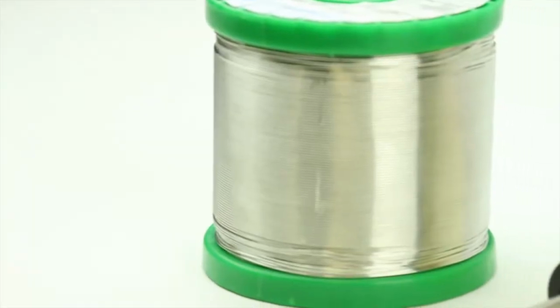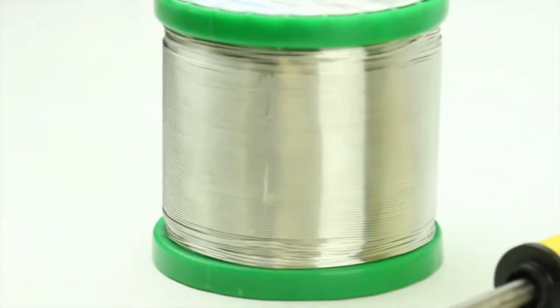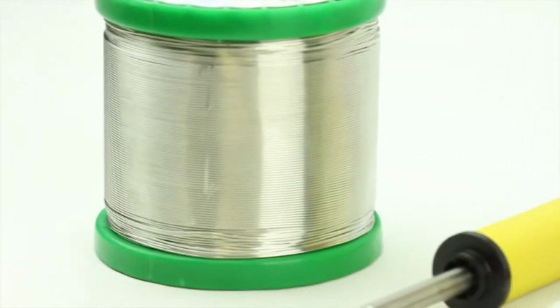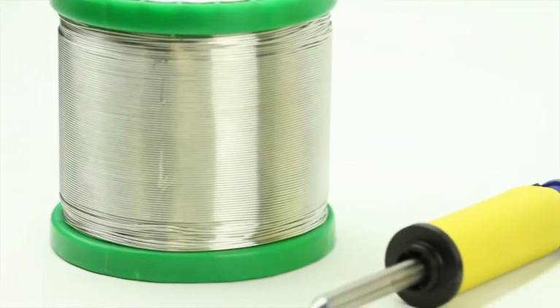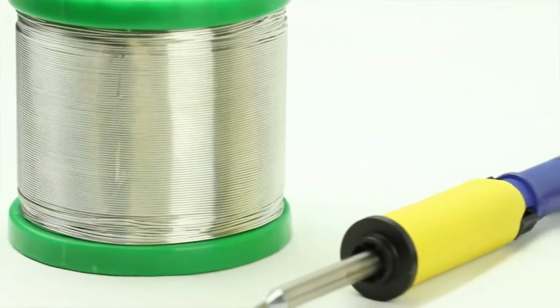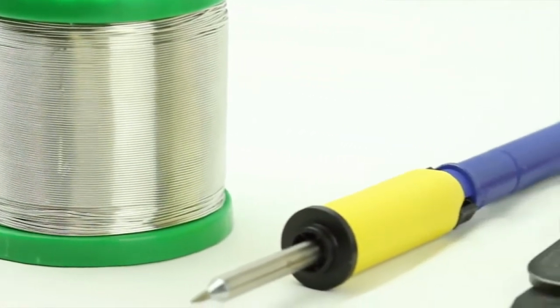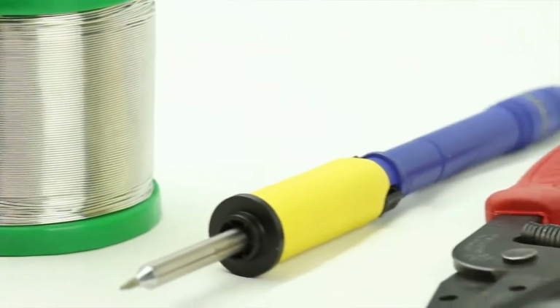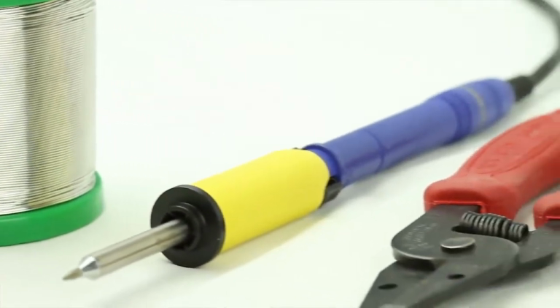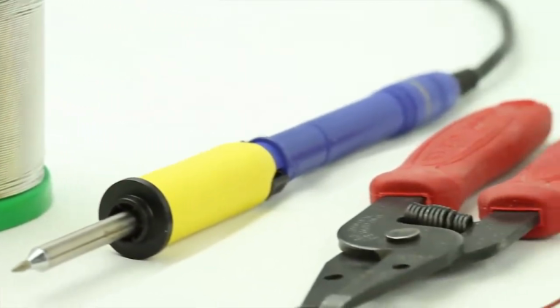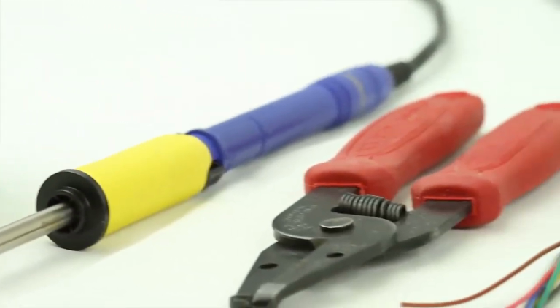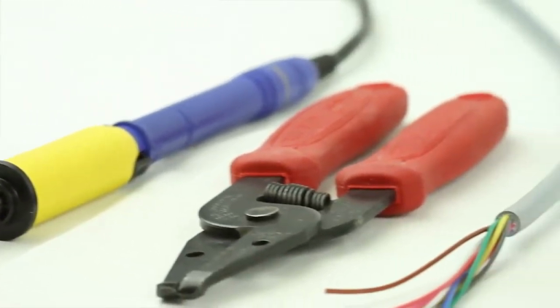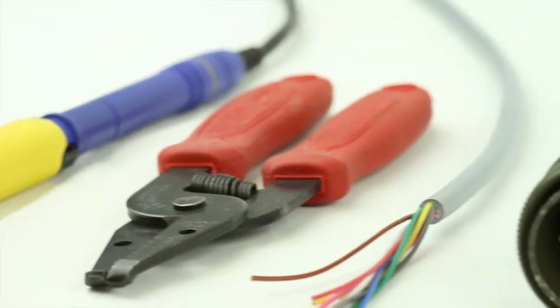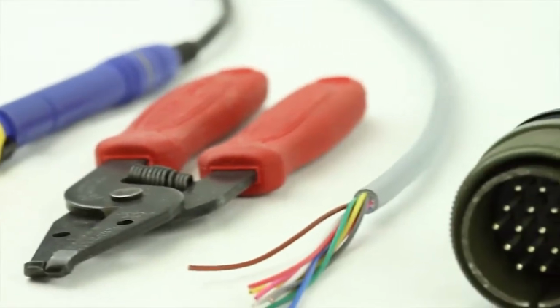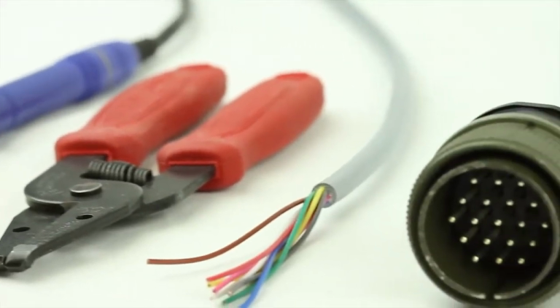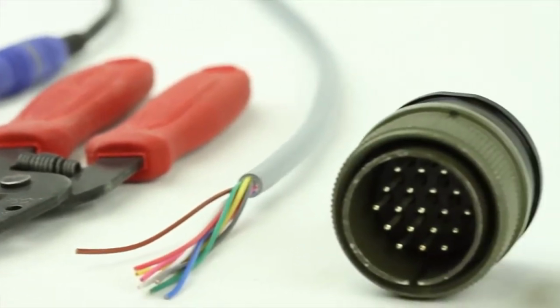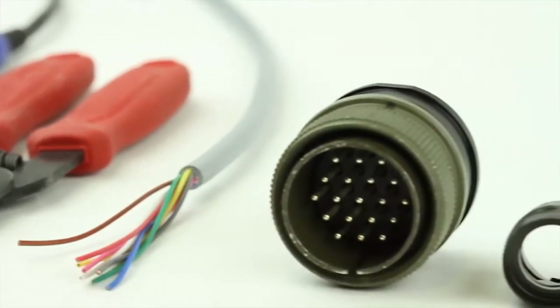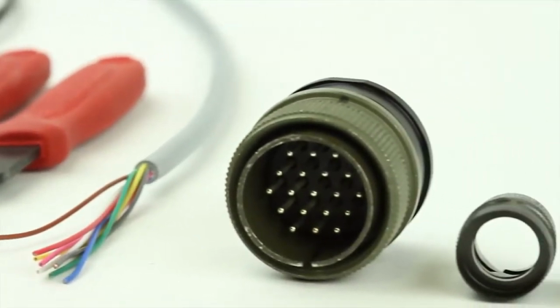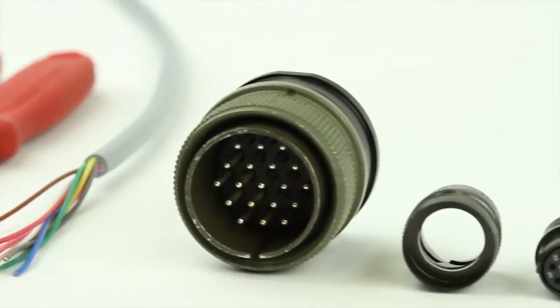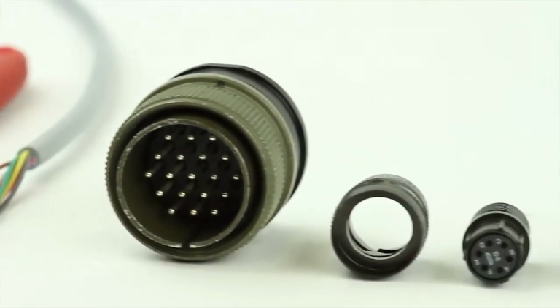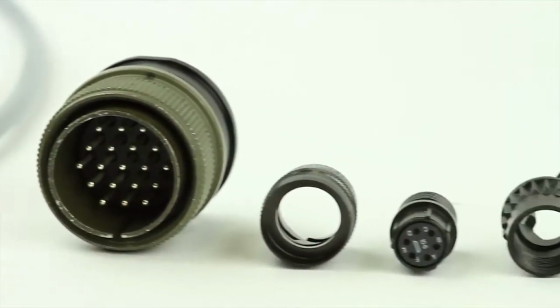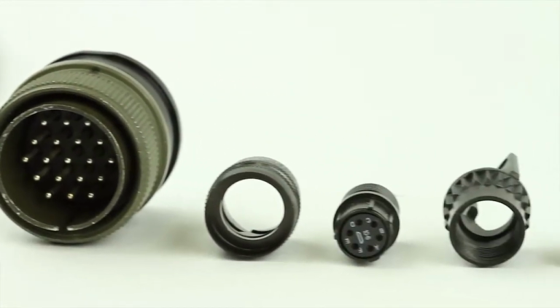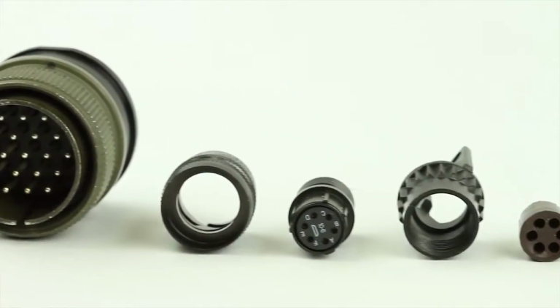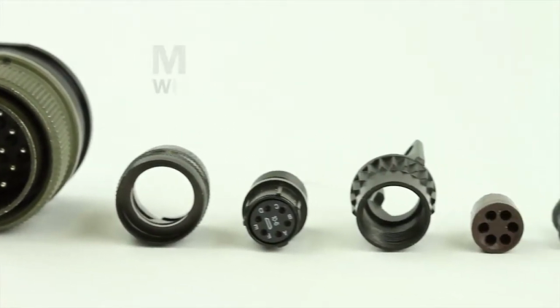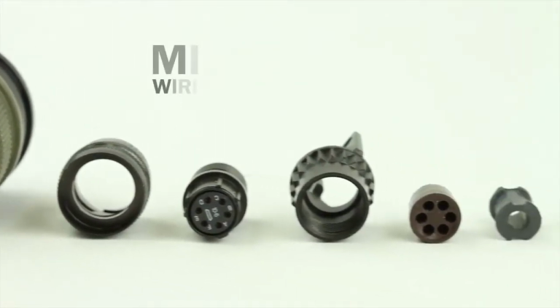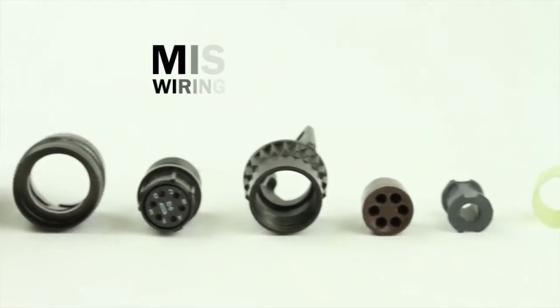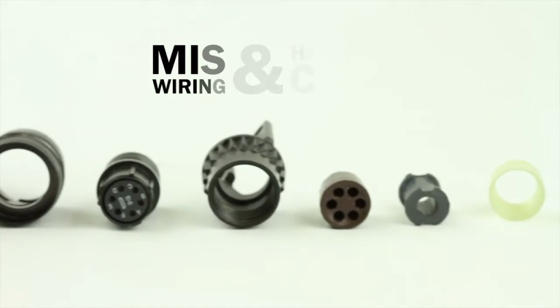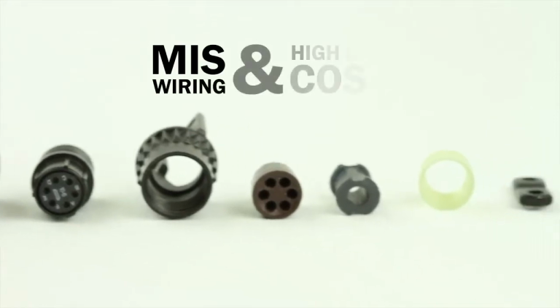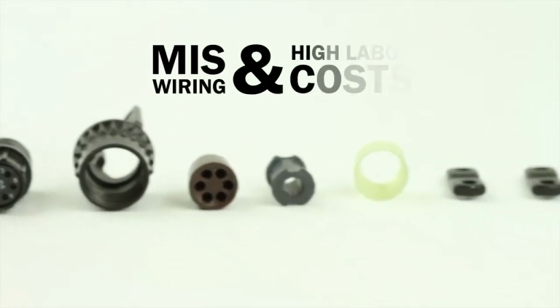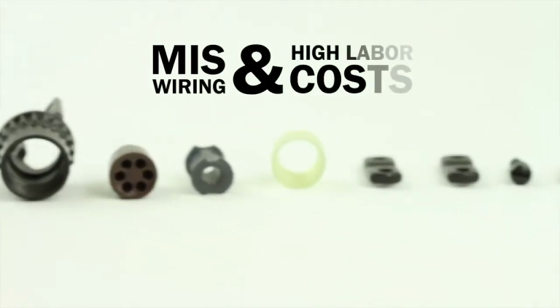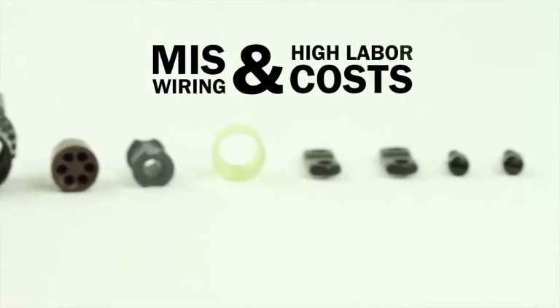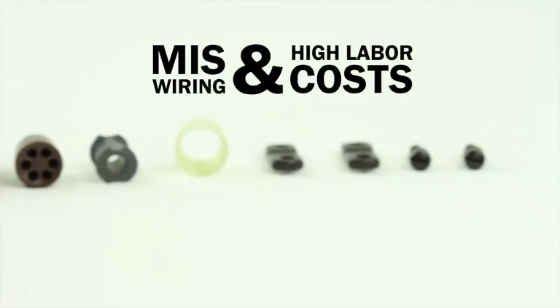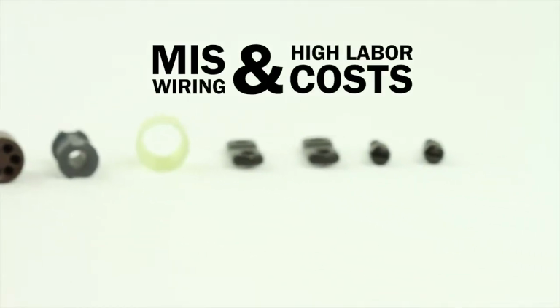Traditionally assembled Mil-Spec connectors come as an arrangement of components that require assembling and hand wiring before they can be used. This increases chances for miswiring and incurs high labor costs.